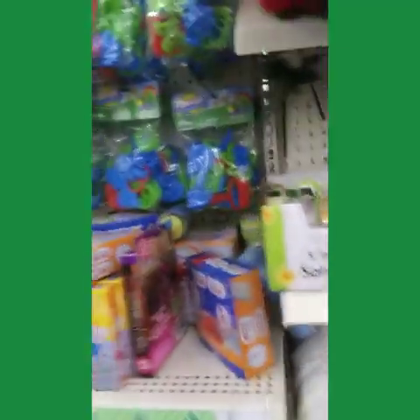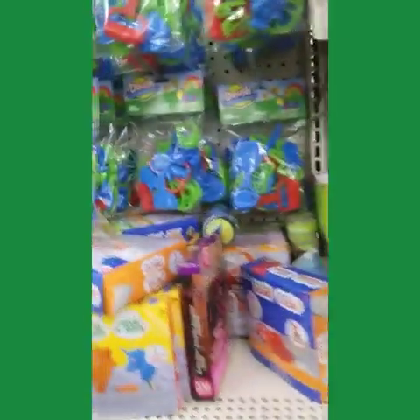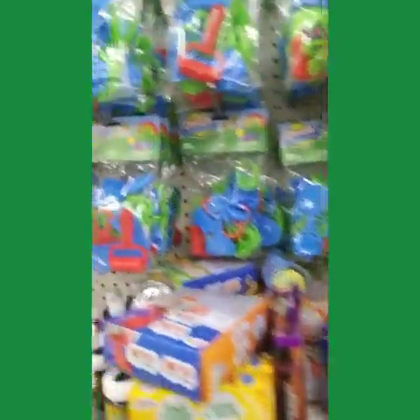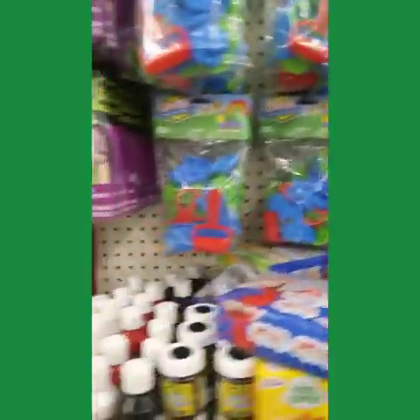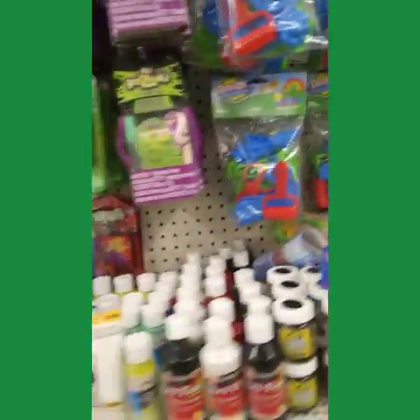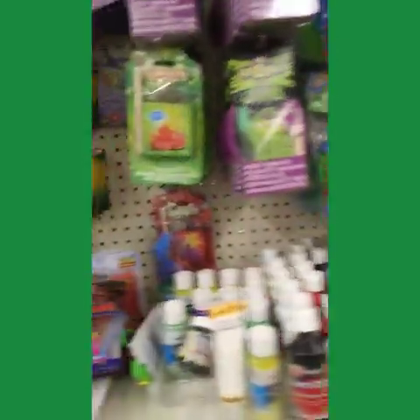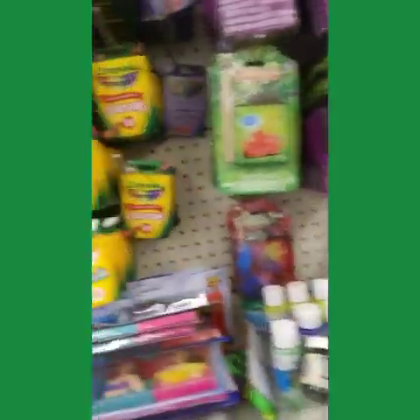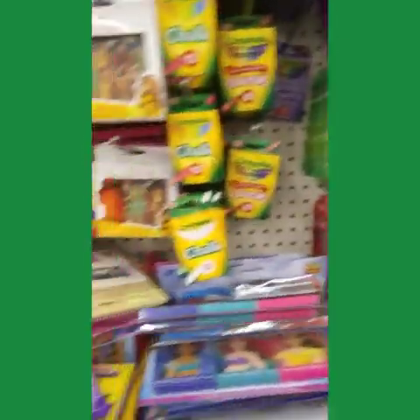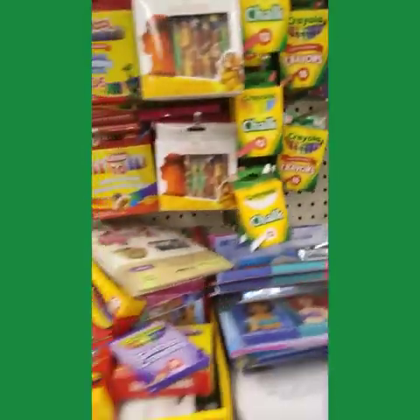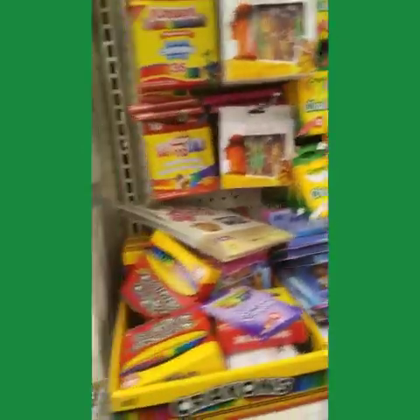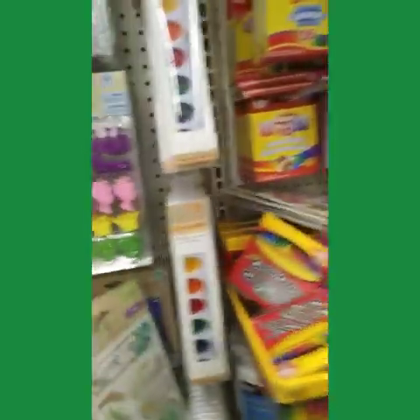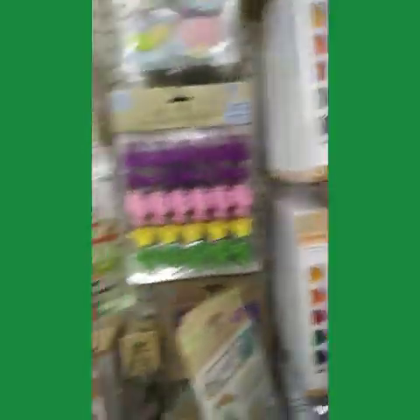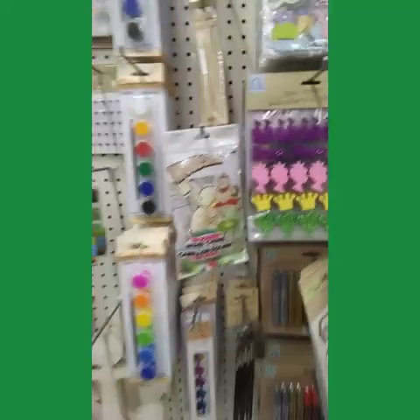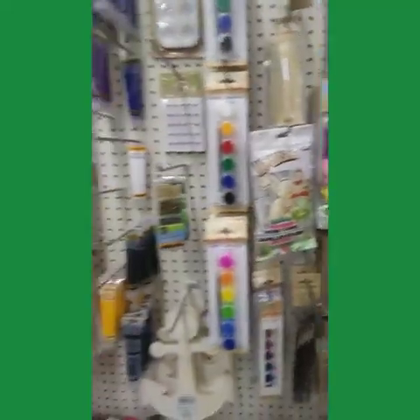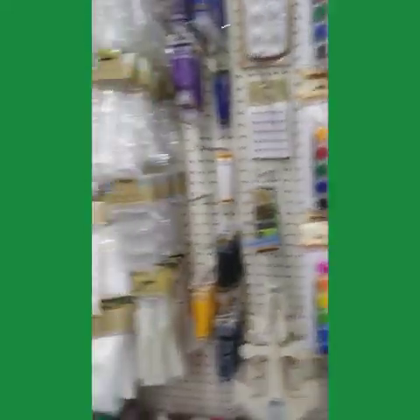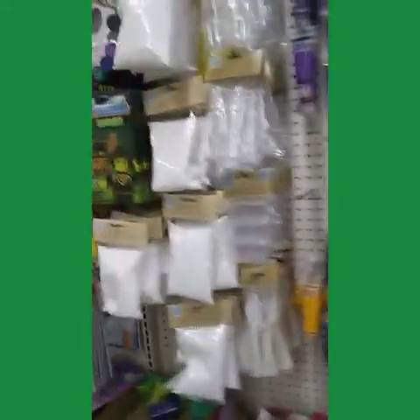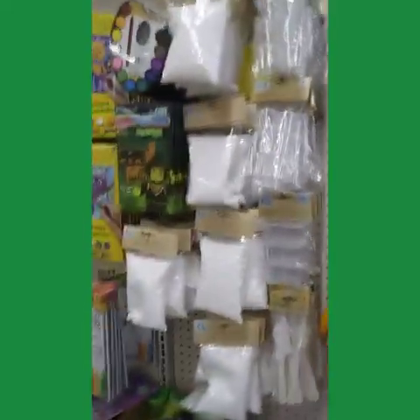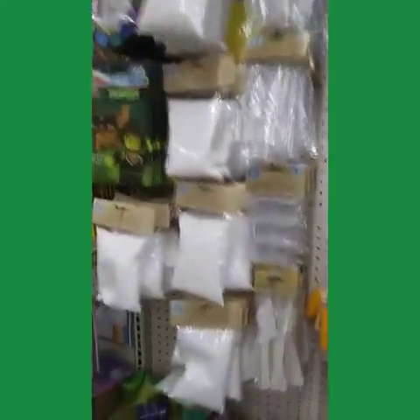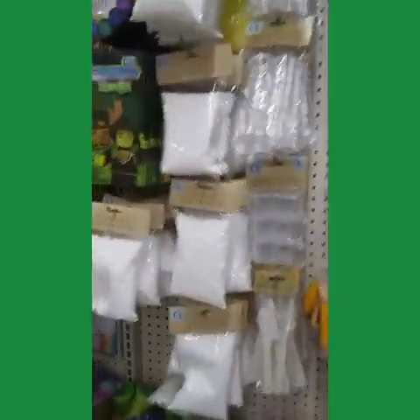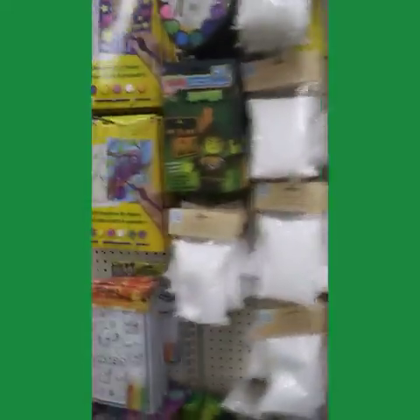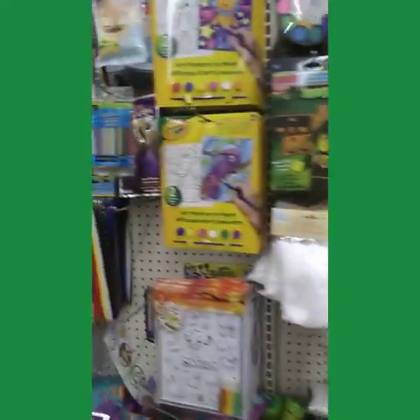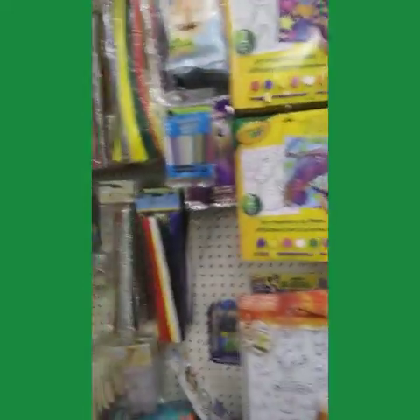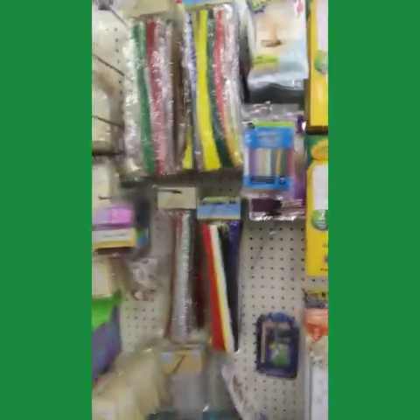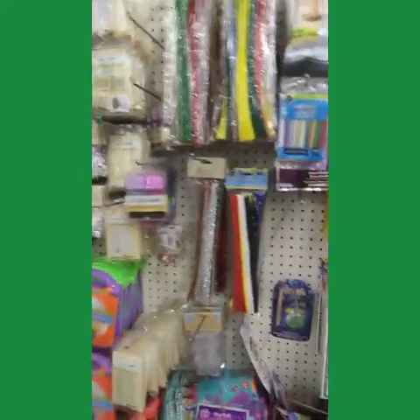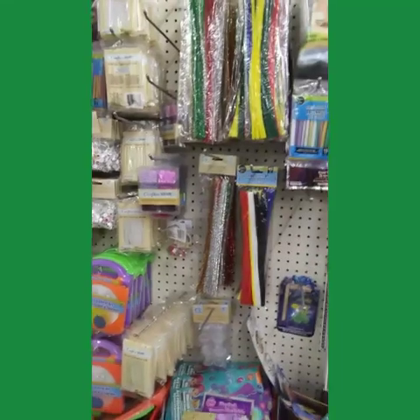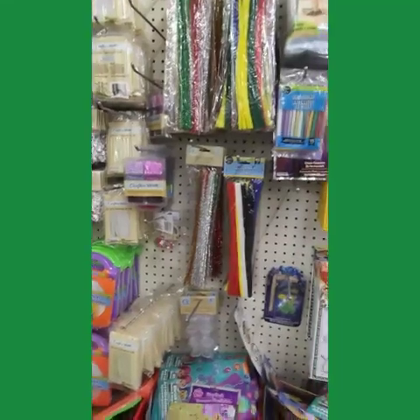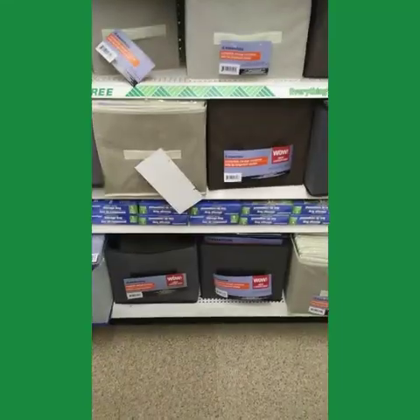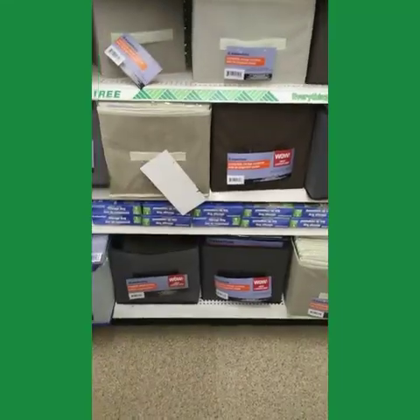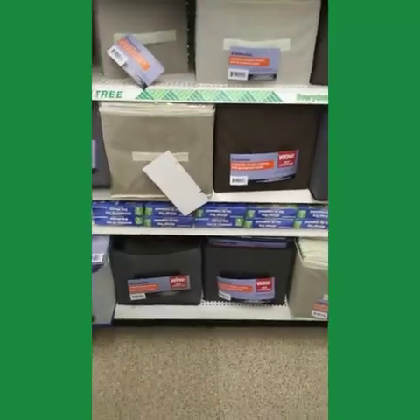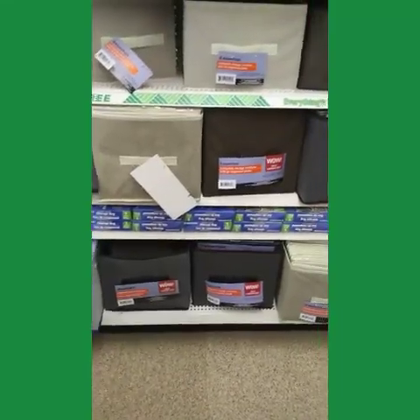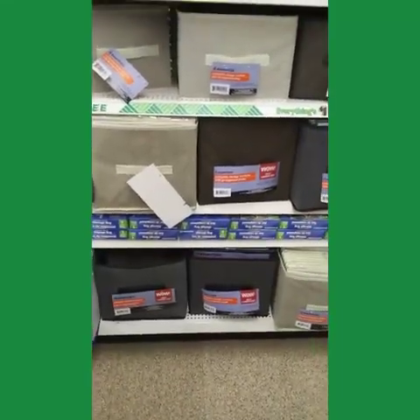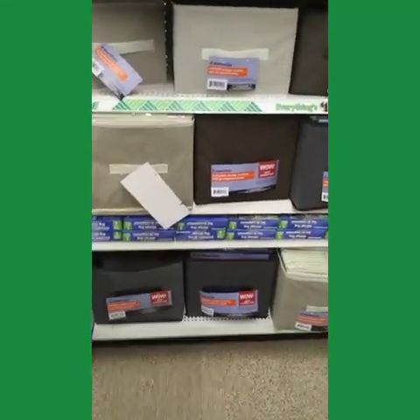Some of the kids' crafts and stuff to keep them busy during winter break next week. And for my closet that I'm doing soon, I need three of these.